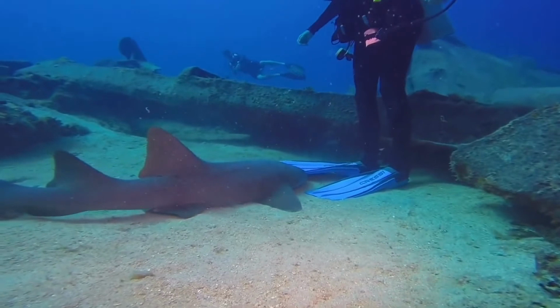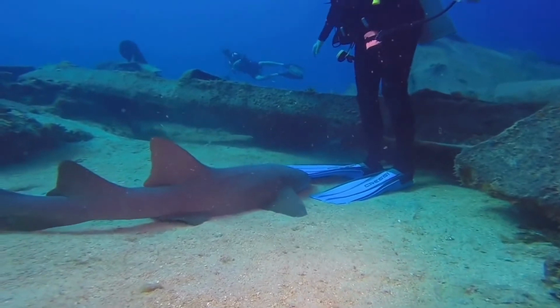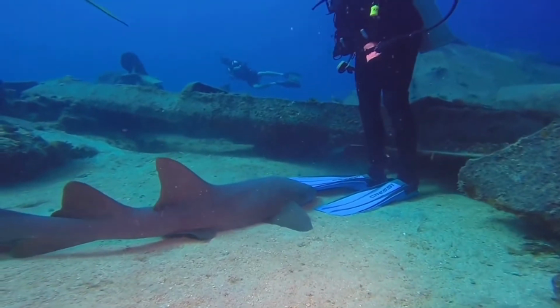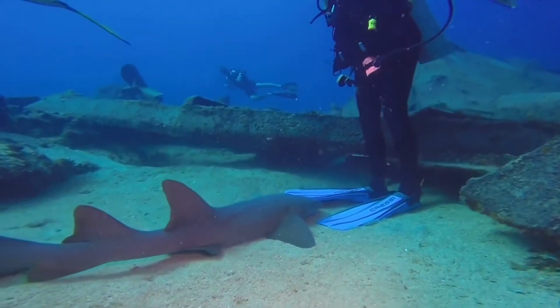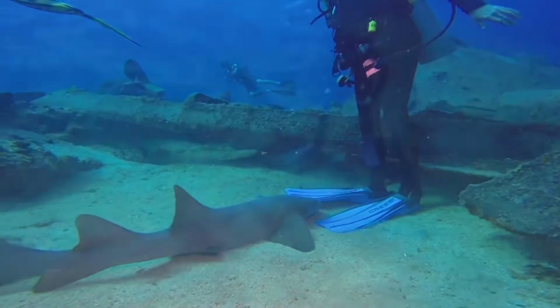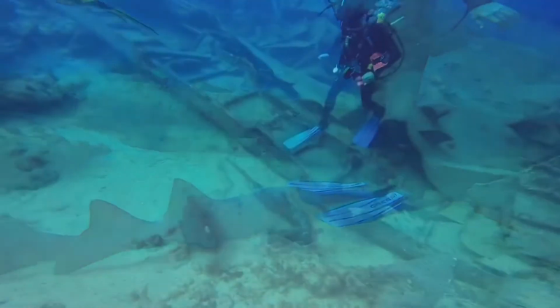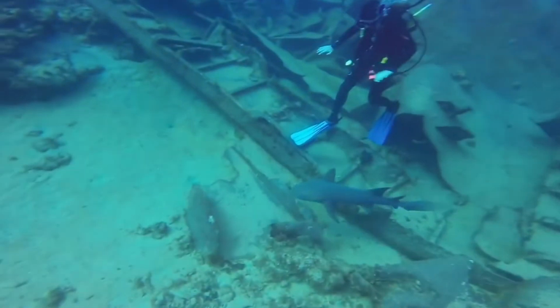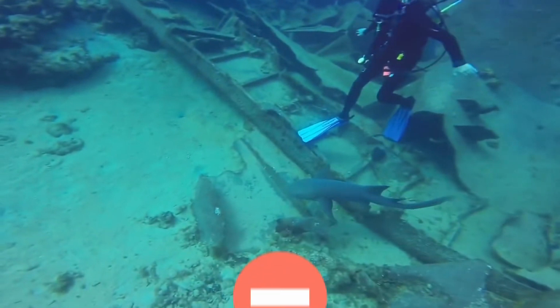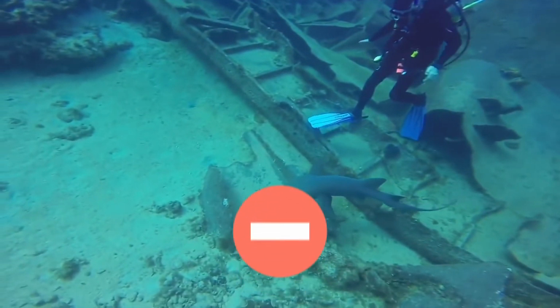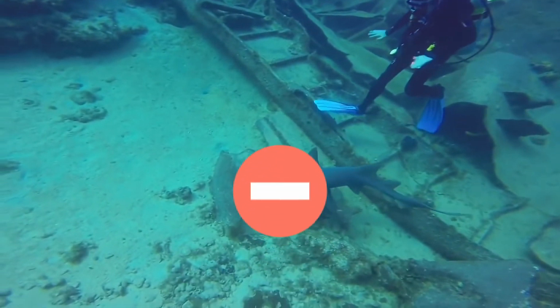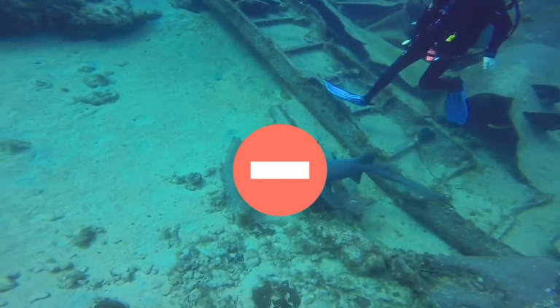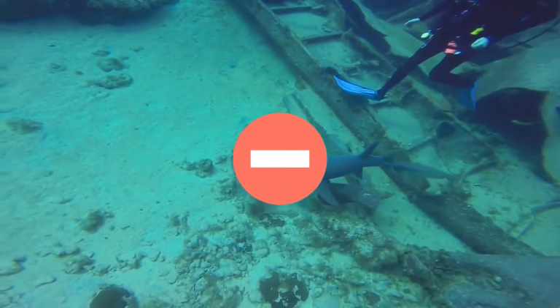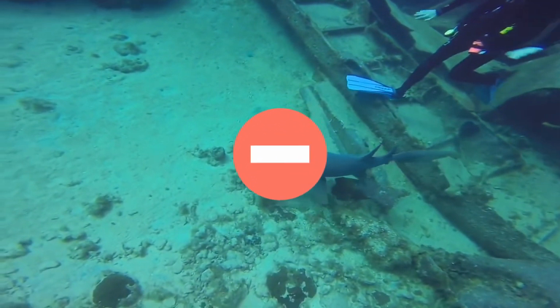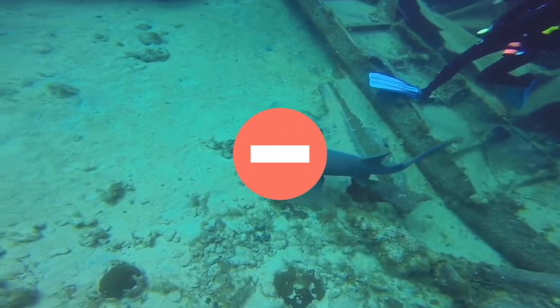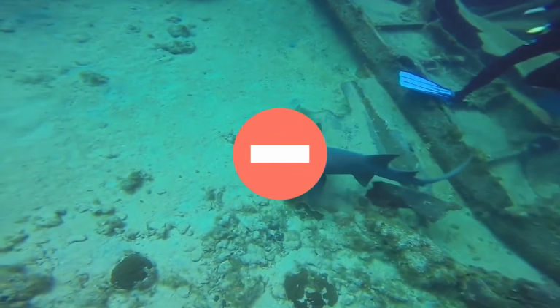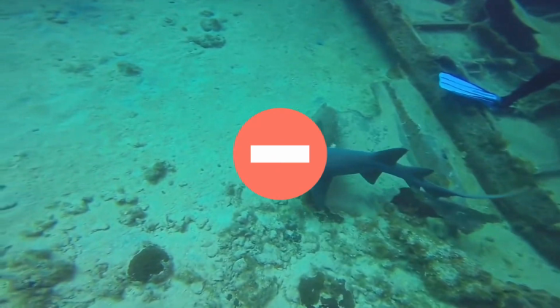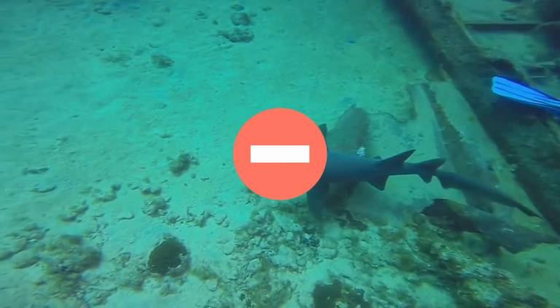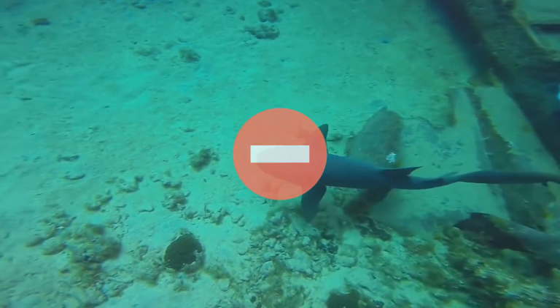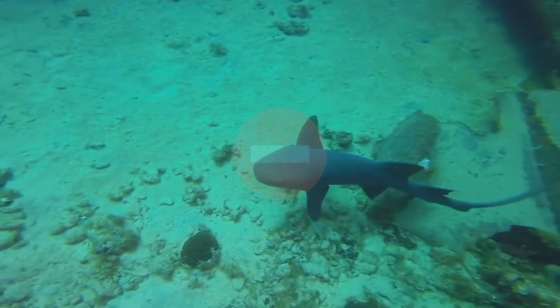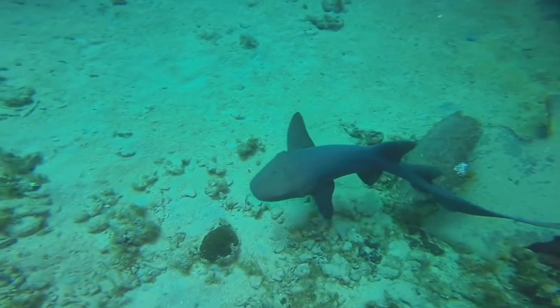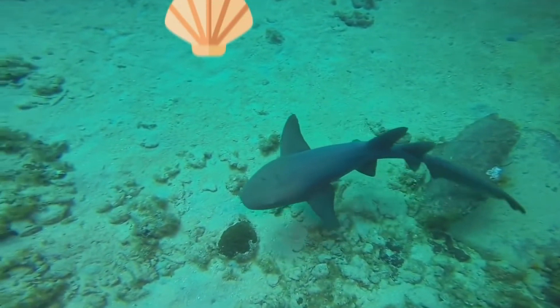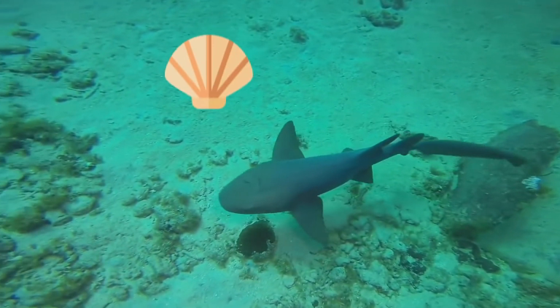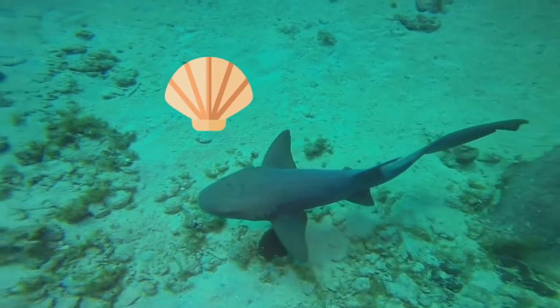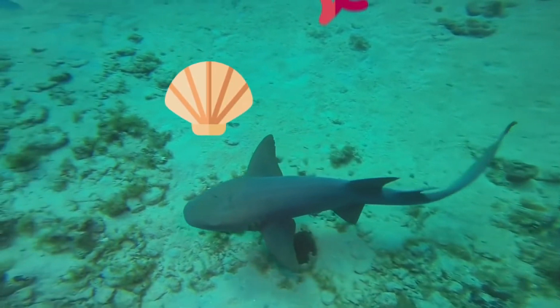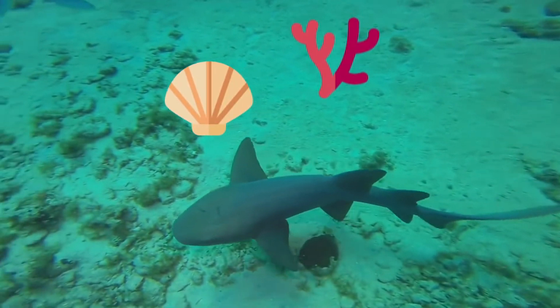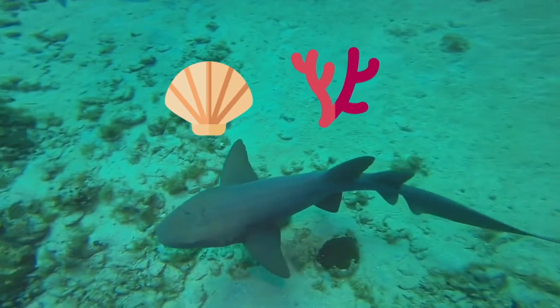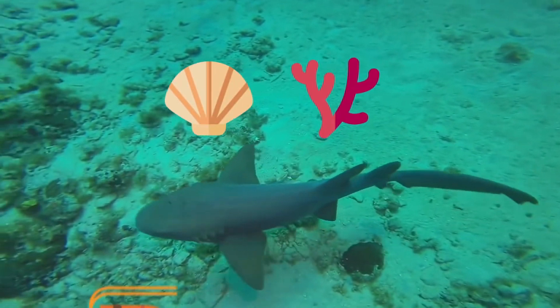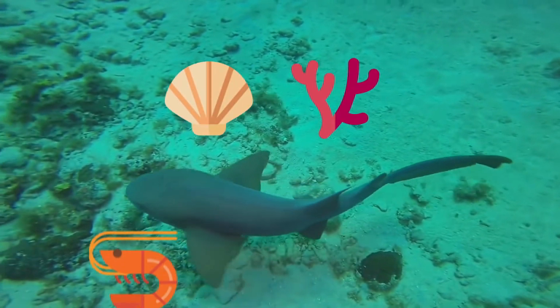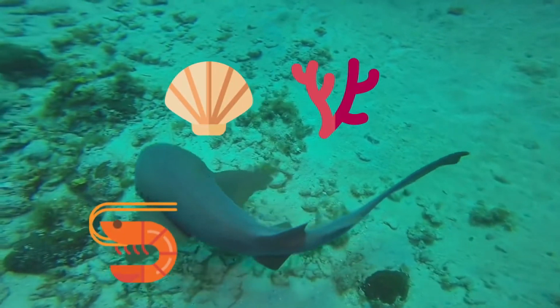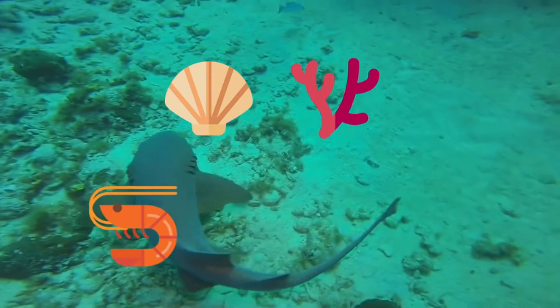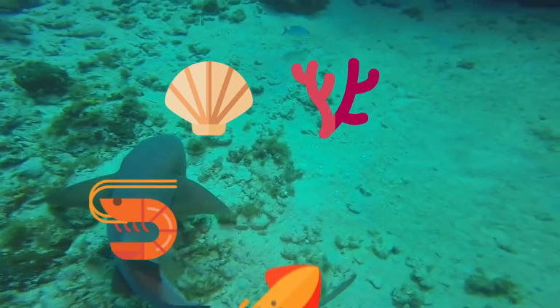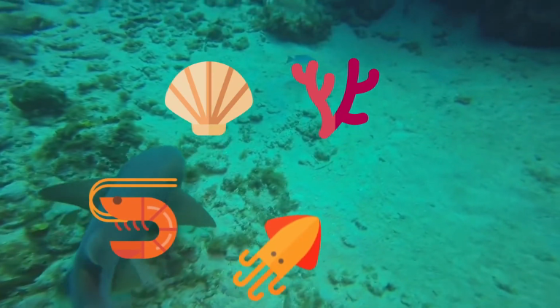They are smooth to the touch. However, you should never touch the shark. They use their powerful jaws to crush and eat shellfish and even coral, yet prefer to dine on shrimp, squid, and fish.